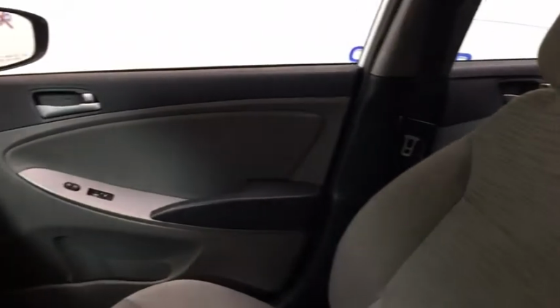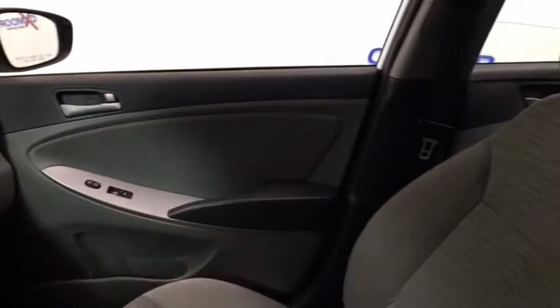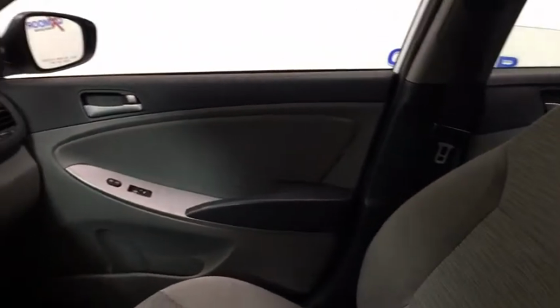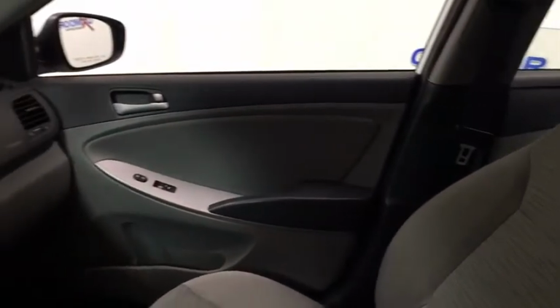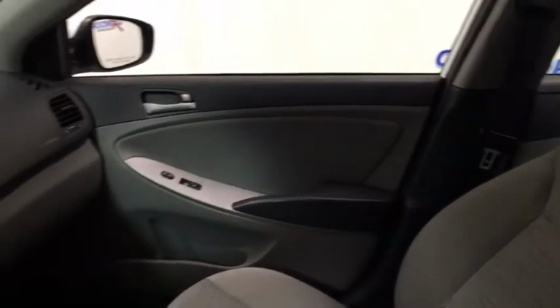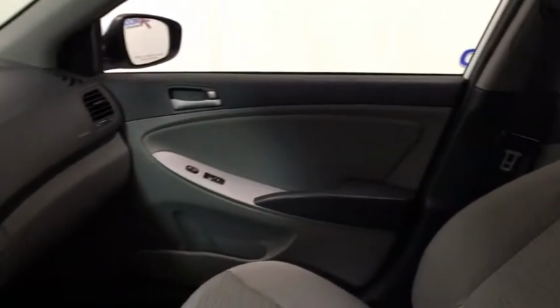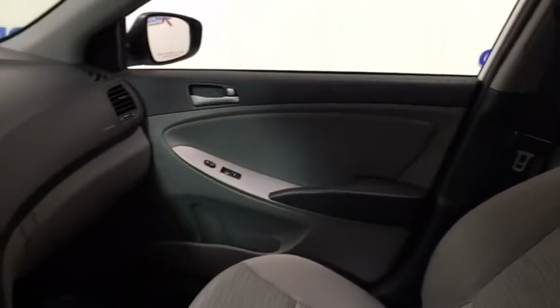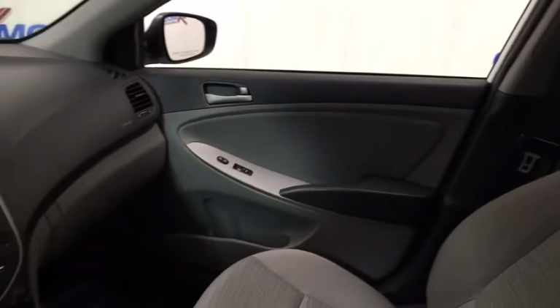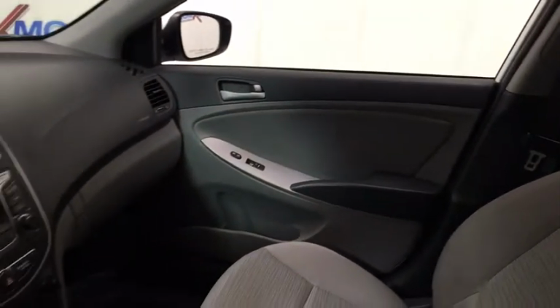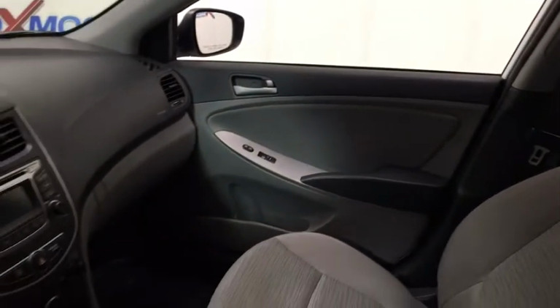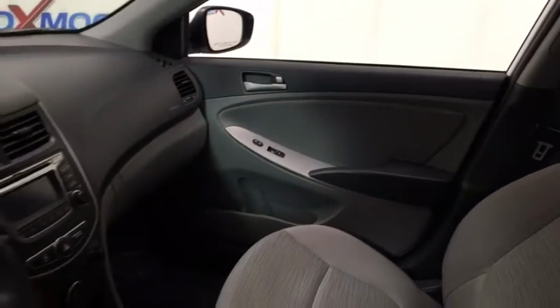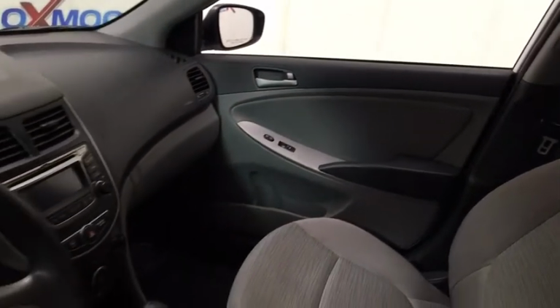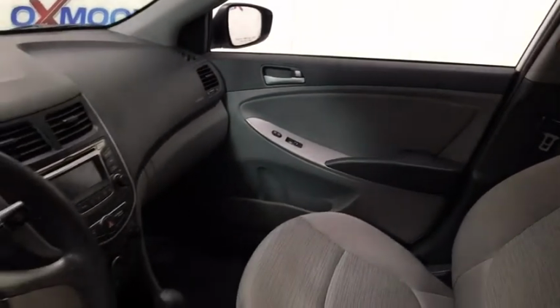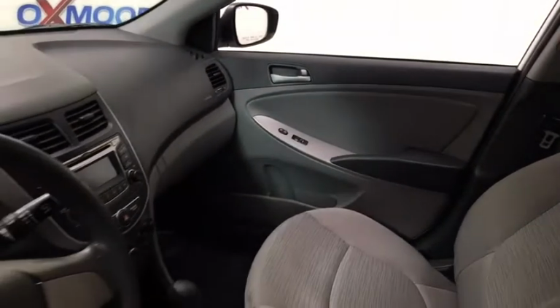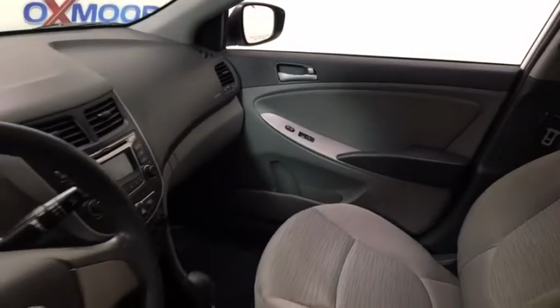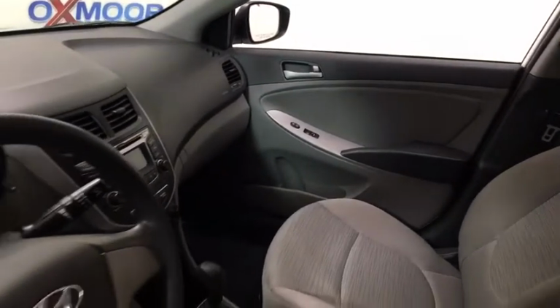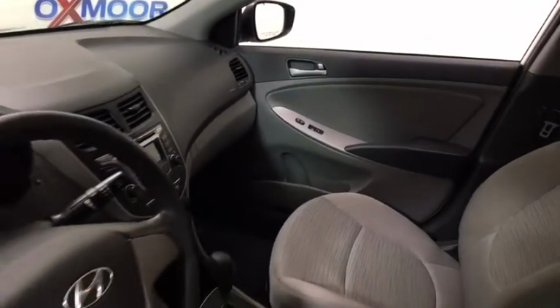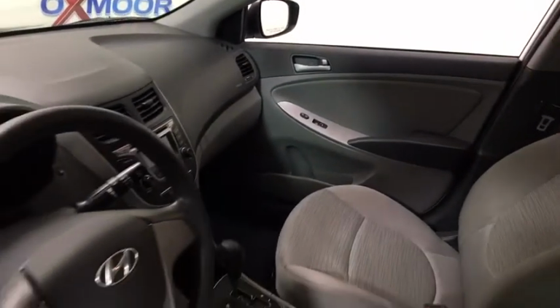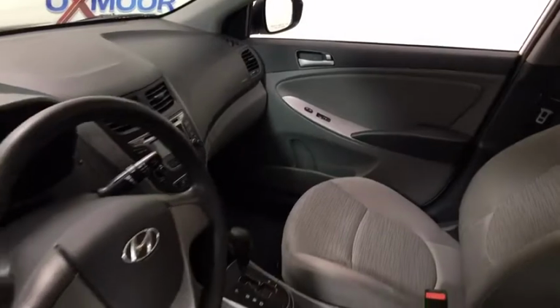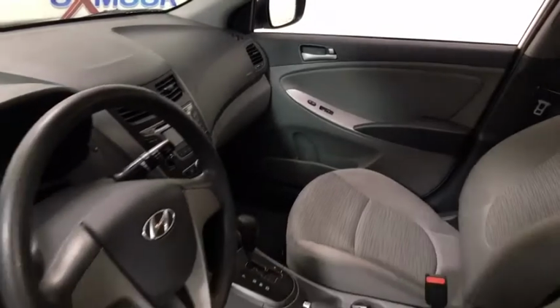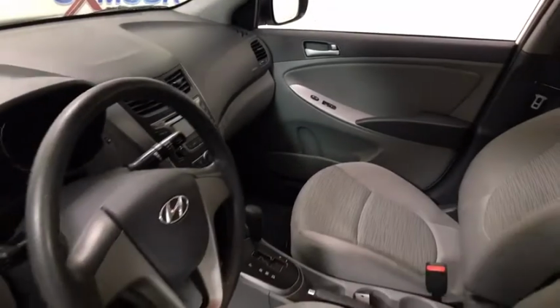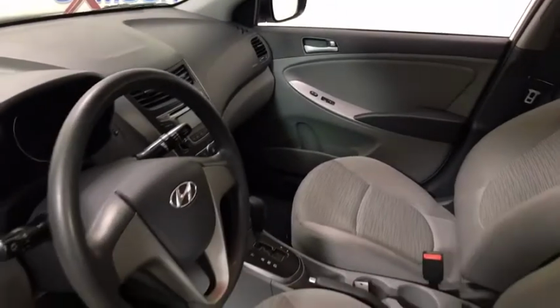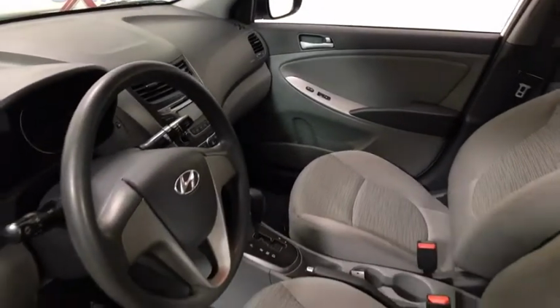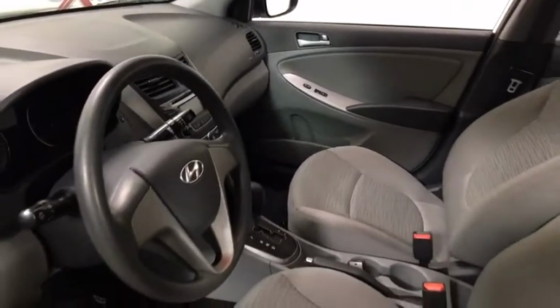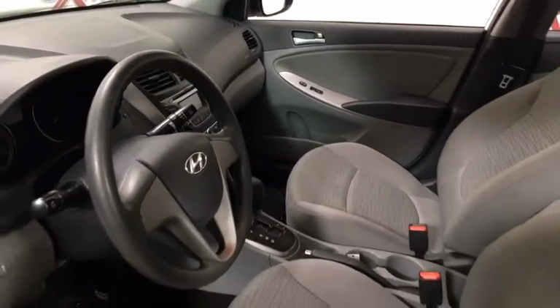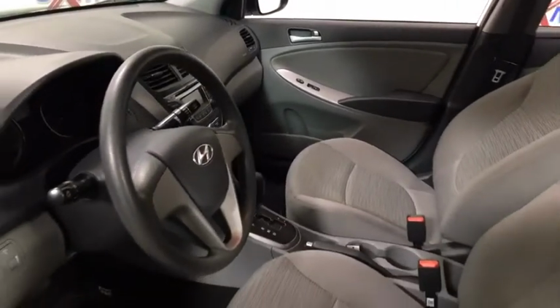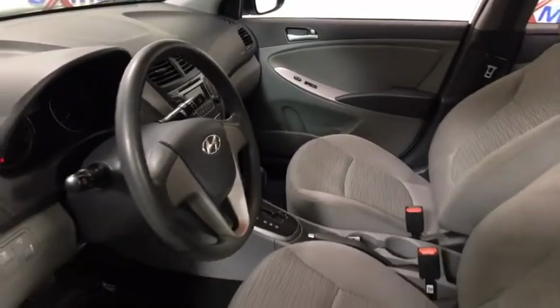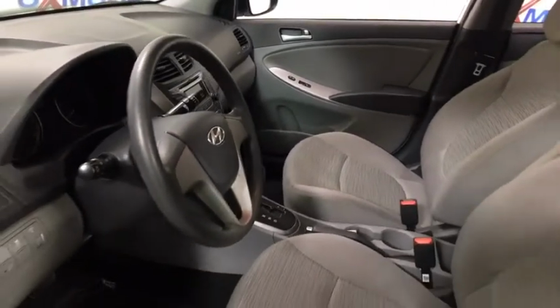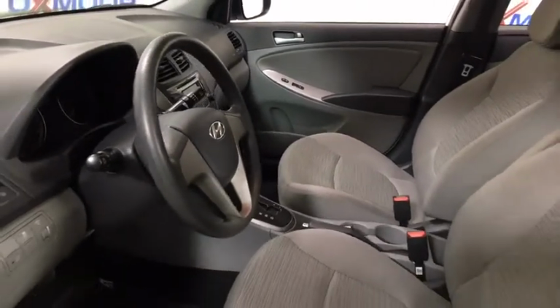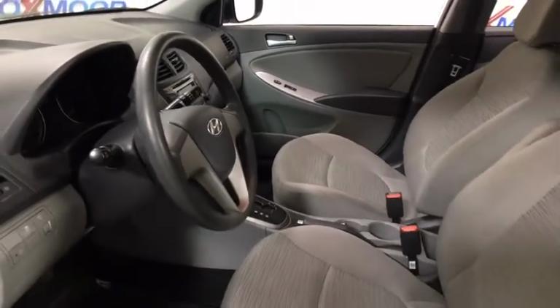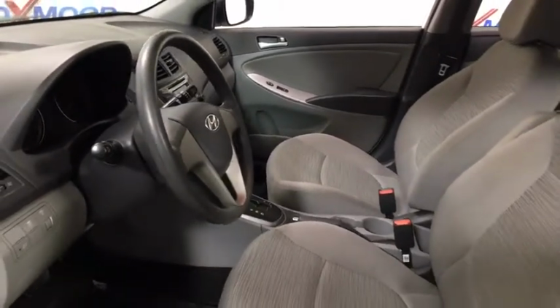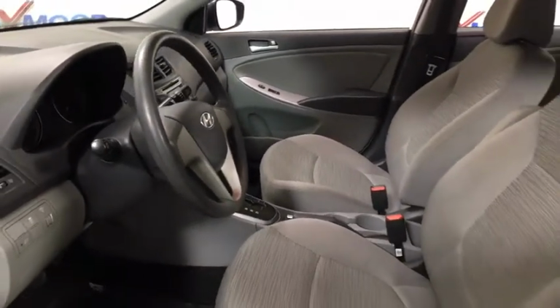Power windows, rear window defroster, CD player, trip computer, remote keyless entry, brake assist, tachometer, panic alarm.